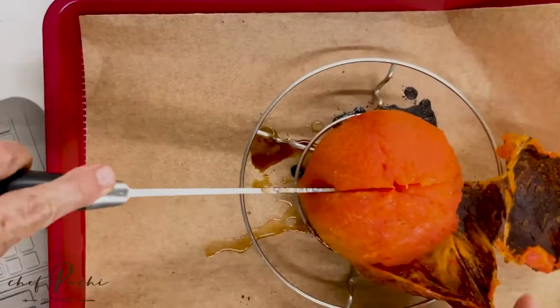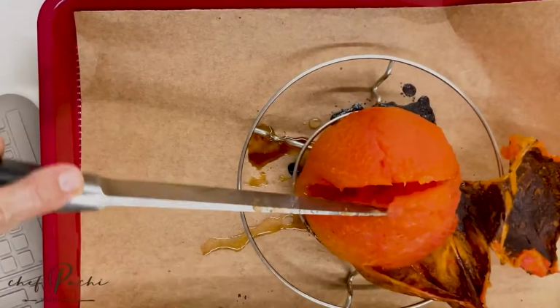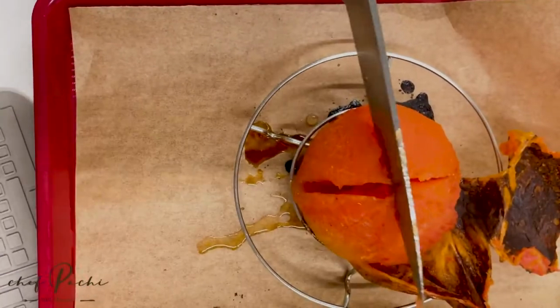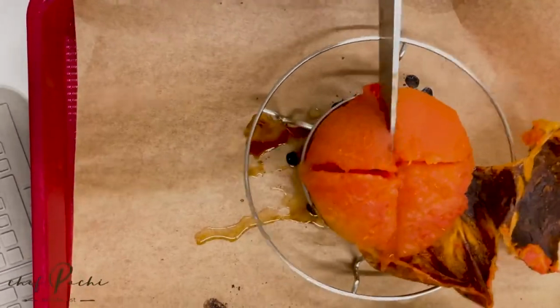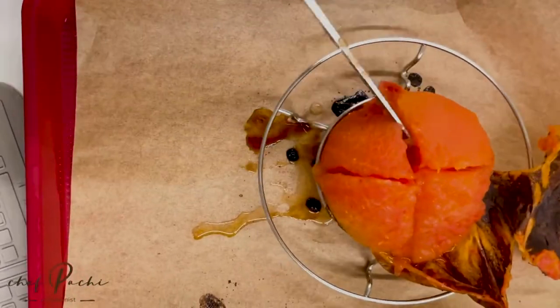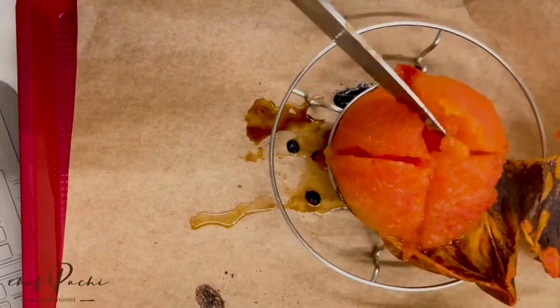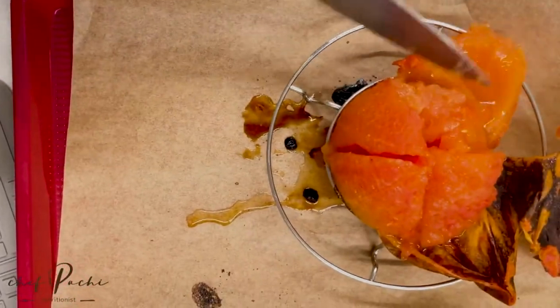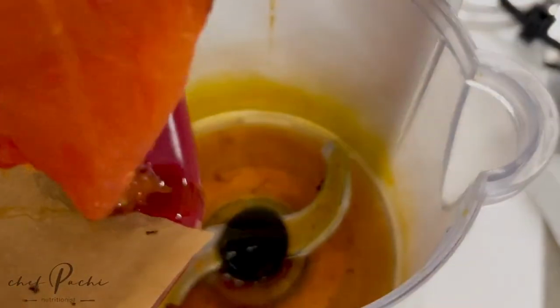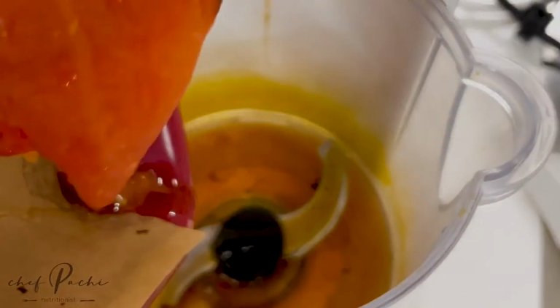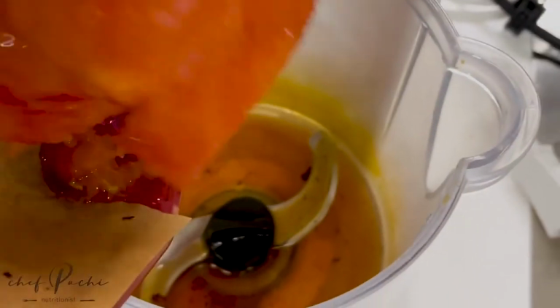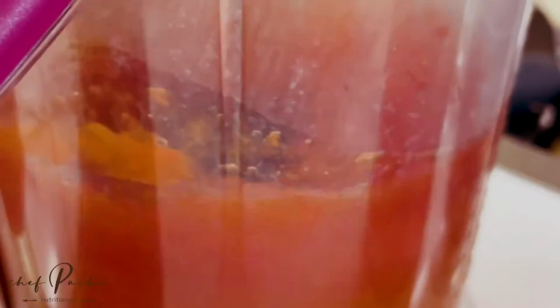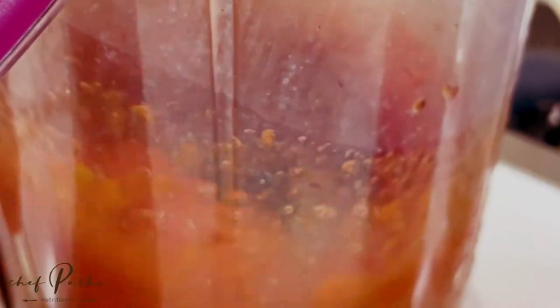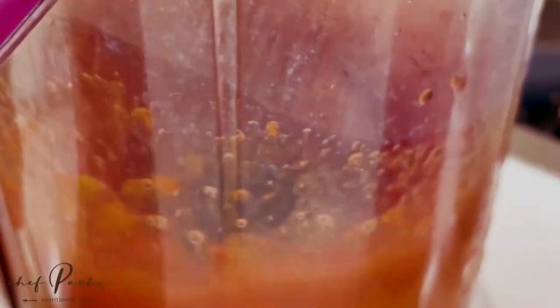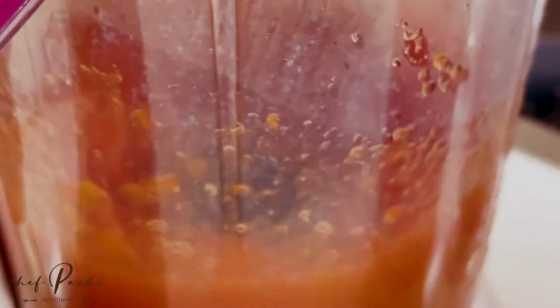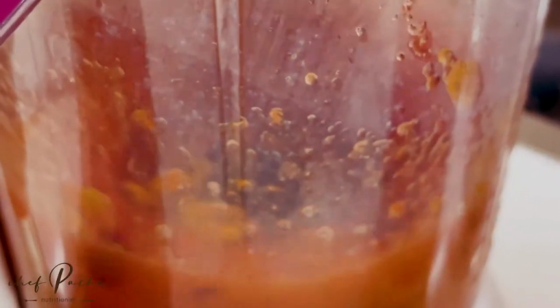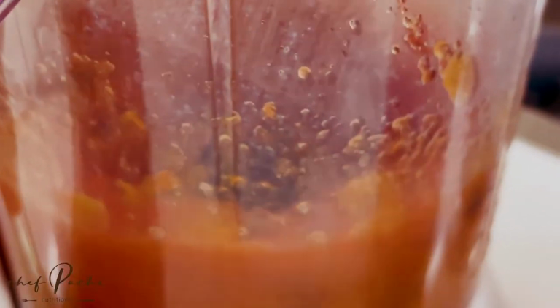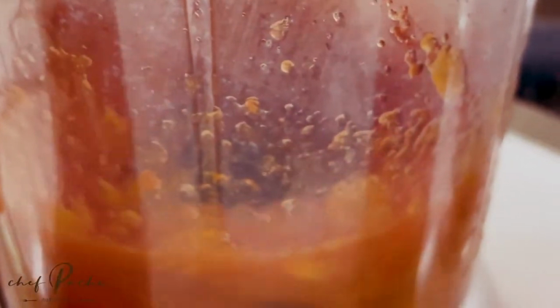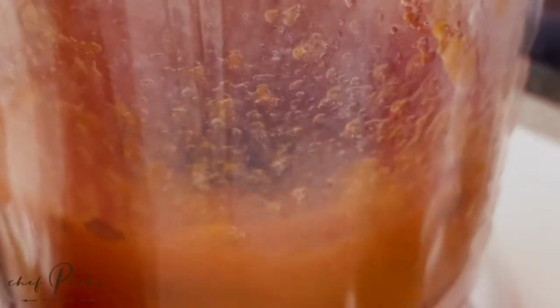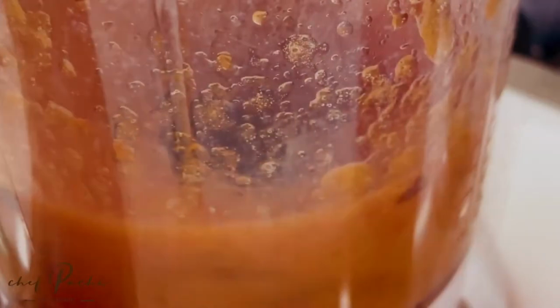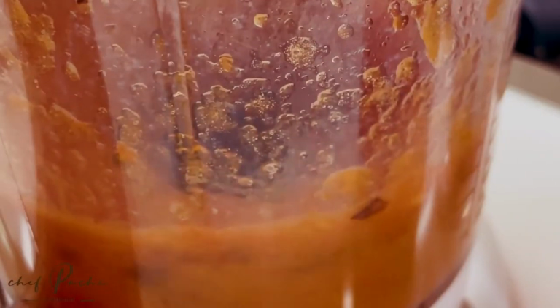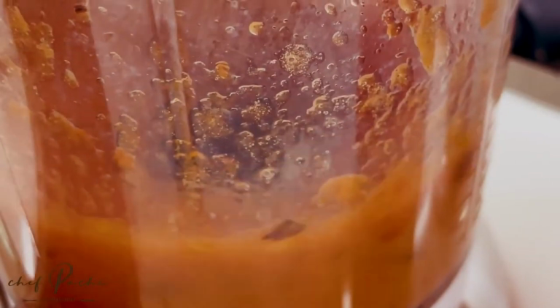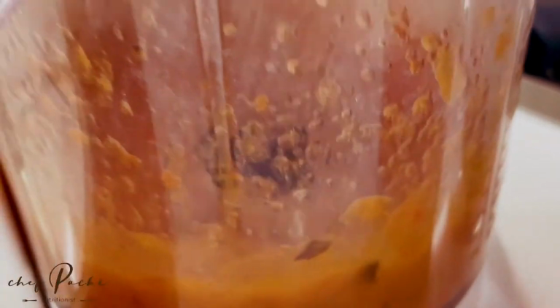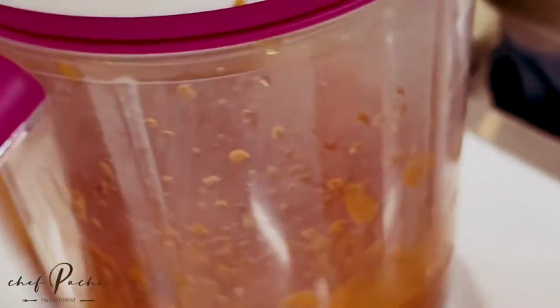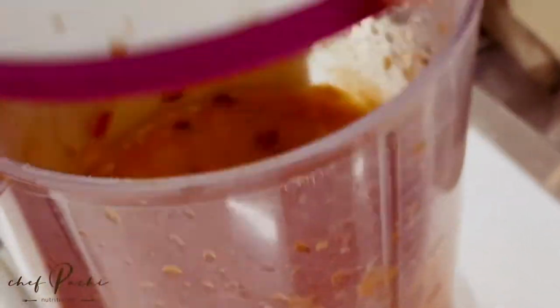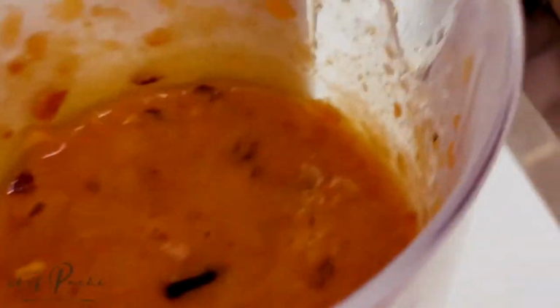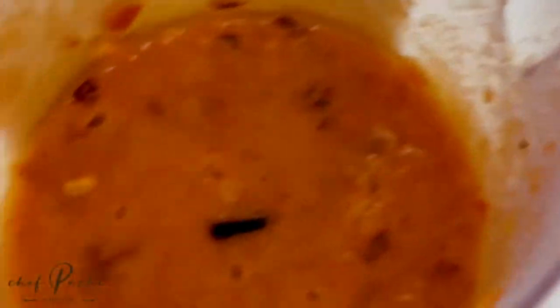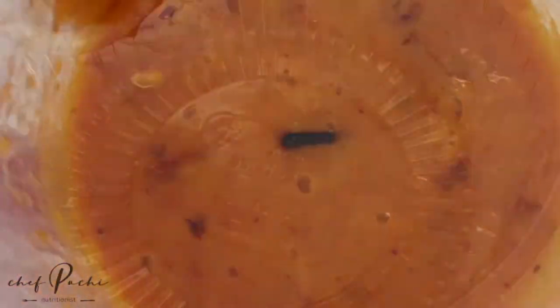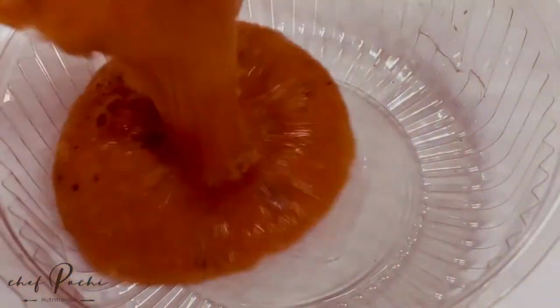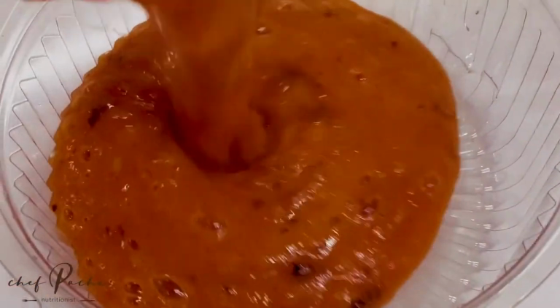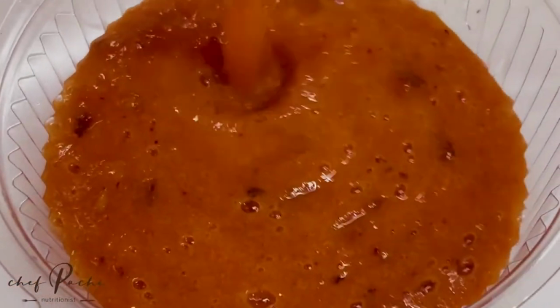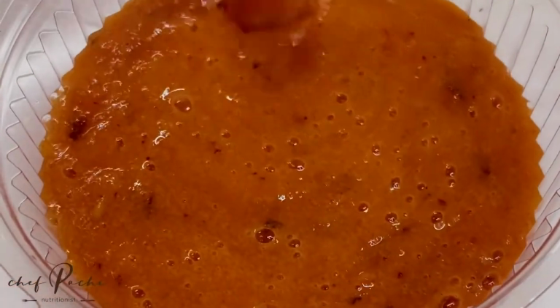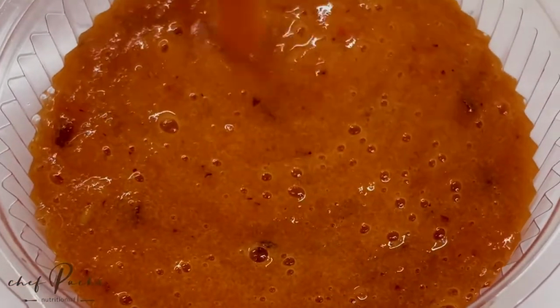Once it was completely roasted, I just blended it and now I have roasted tomato juice. Easy and made in minutes, without making a mess in your kitchen. Chef Pachi!